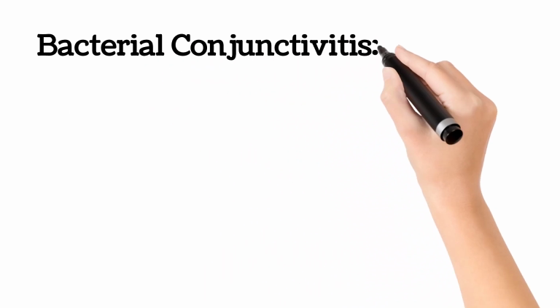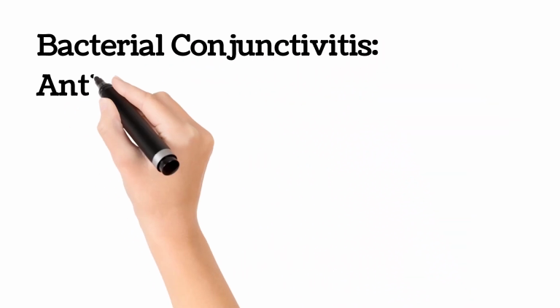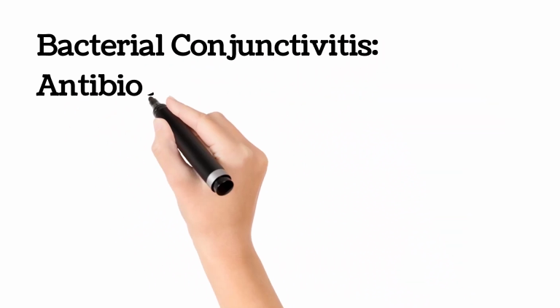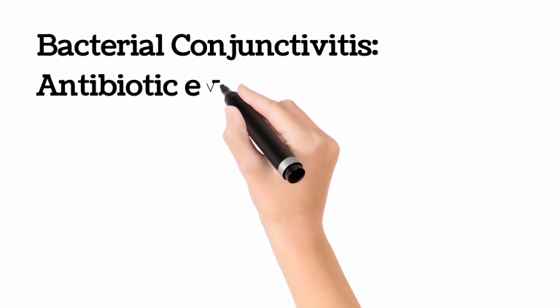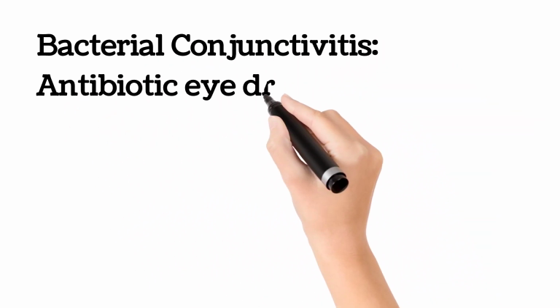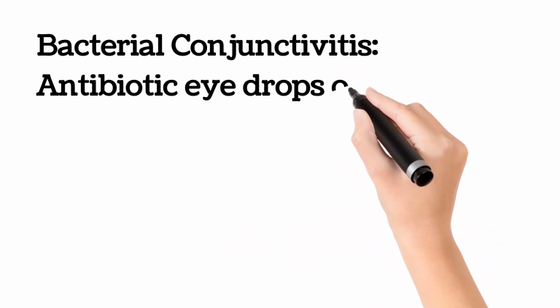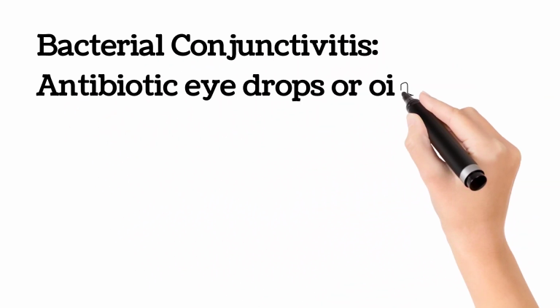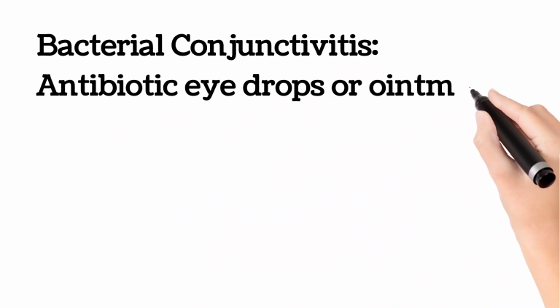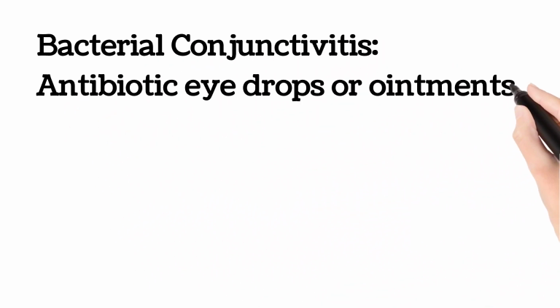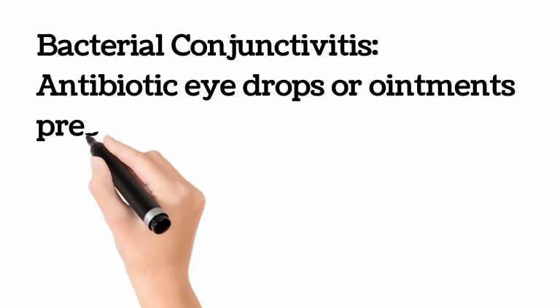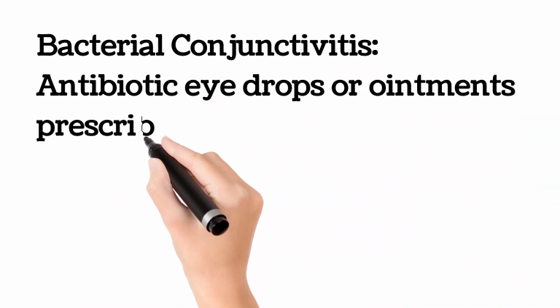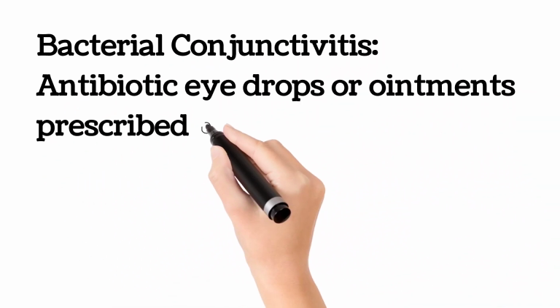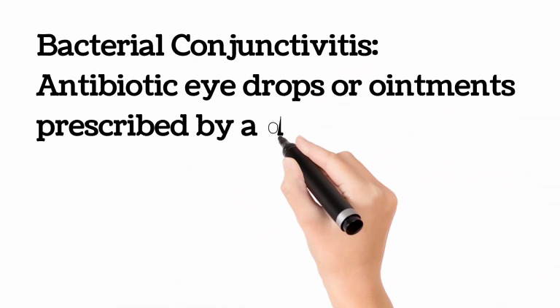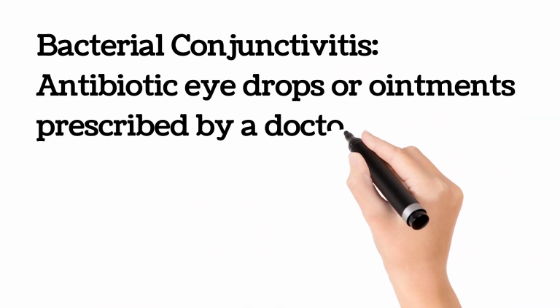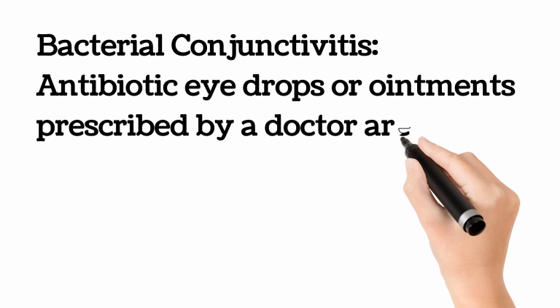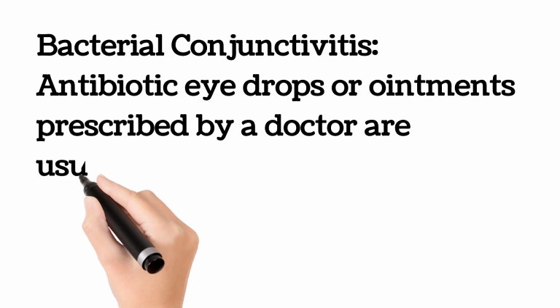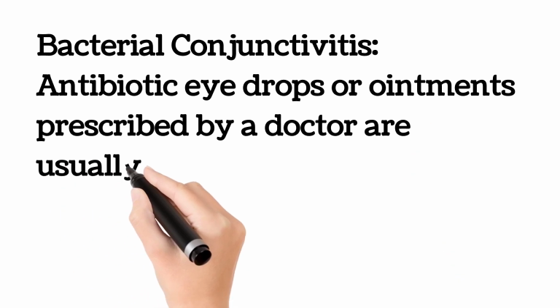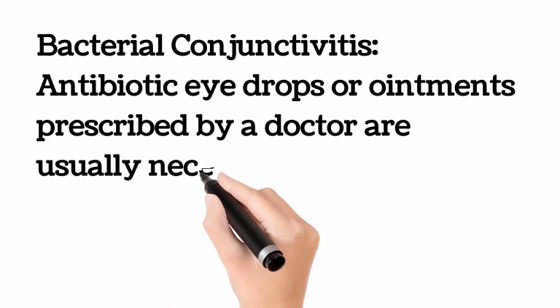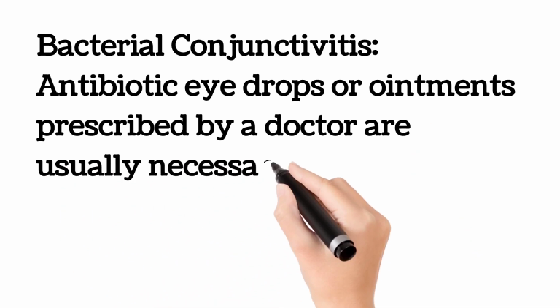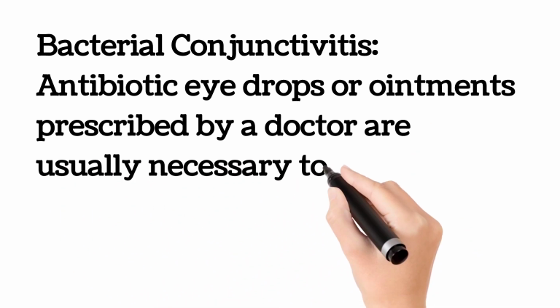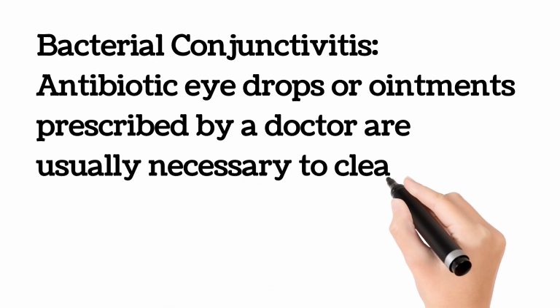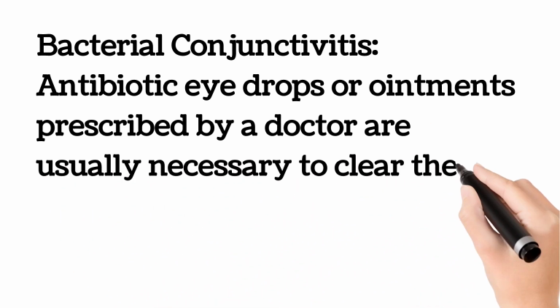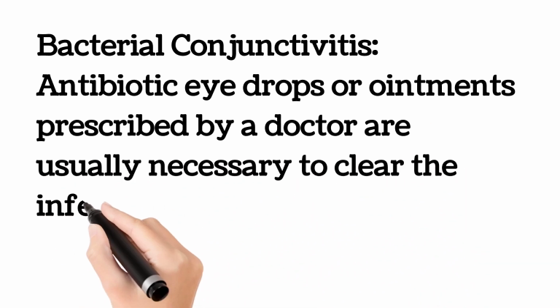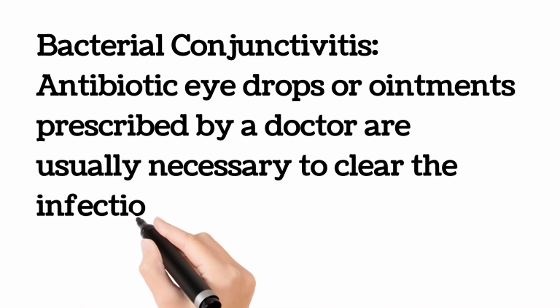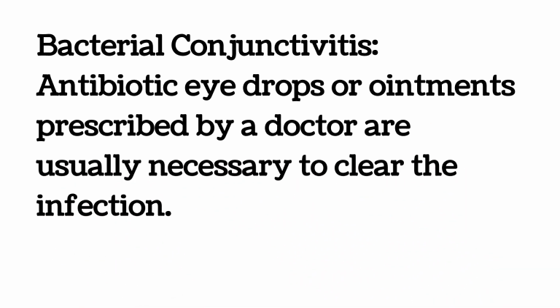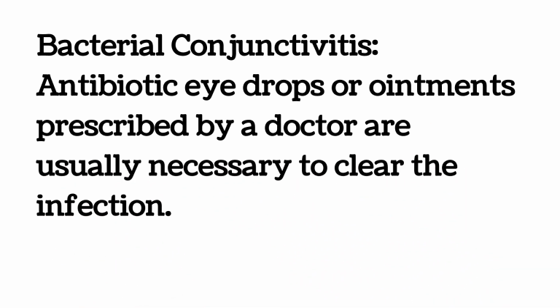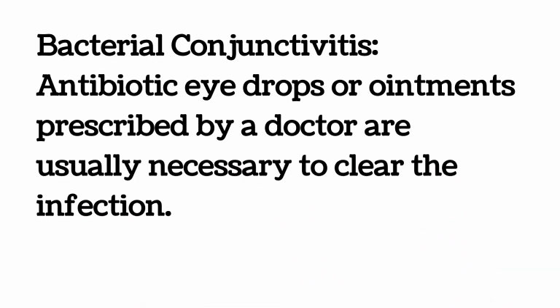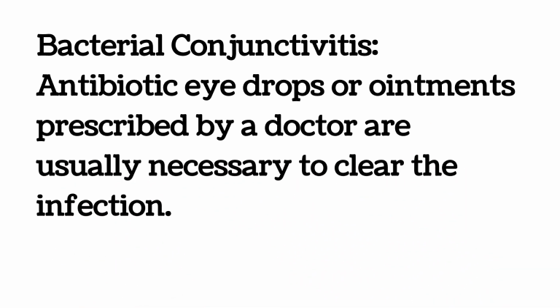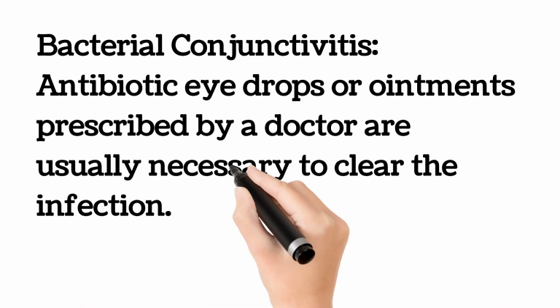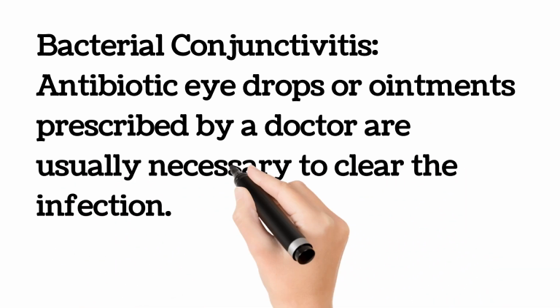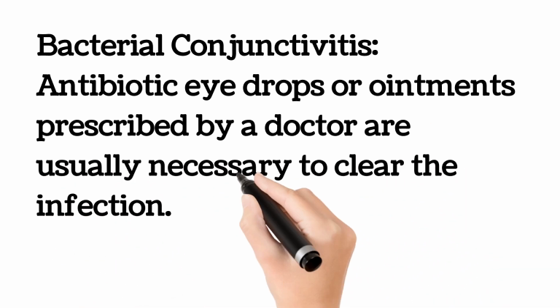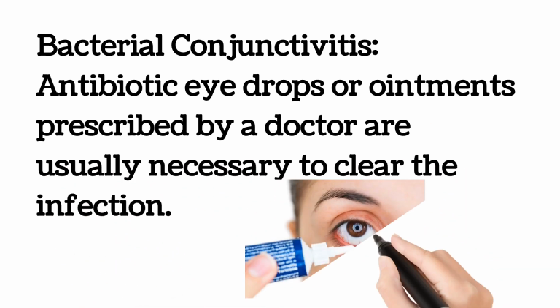Bacterial conjunctivitis can be treated with antibiotic eye drops or ointment prescribed by your doctor, which are usually necessary to clear the infection.